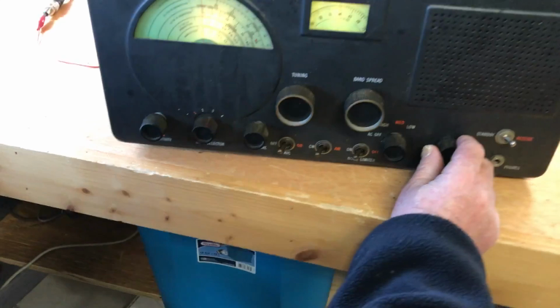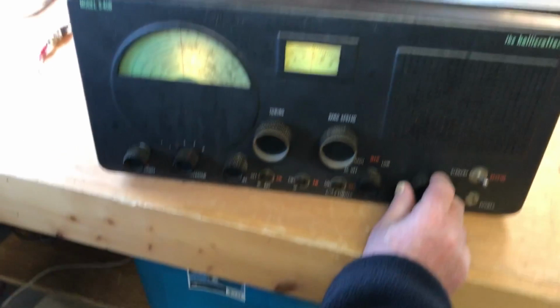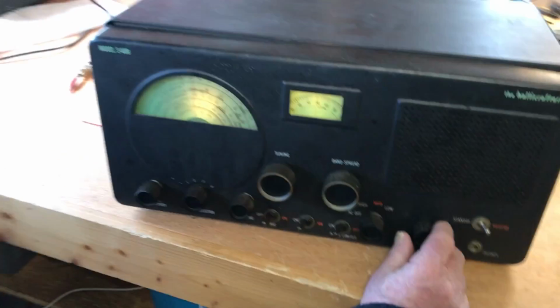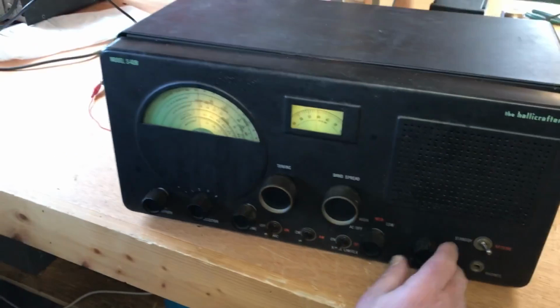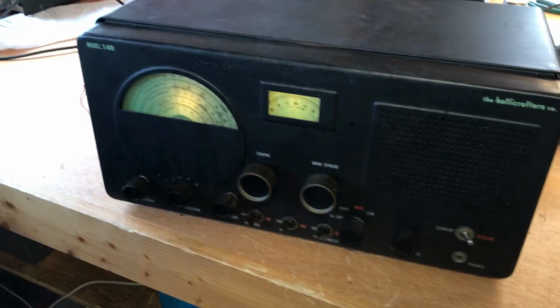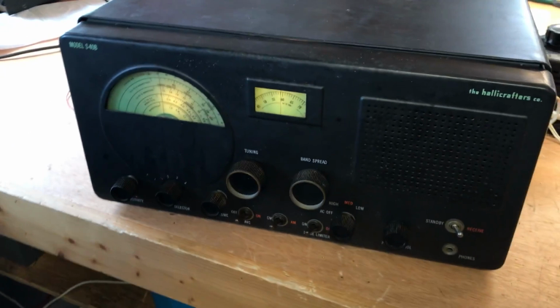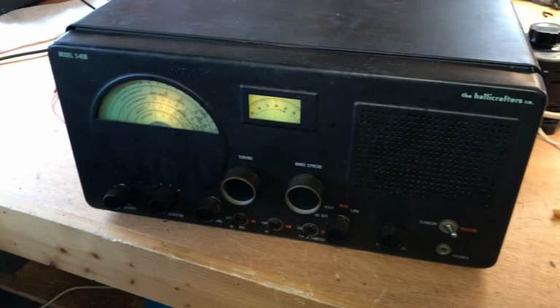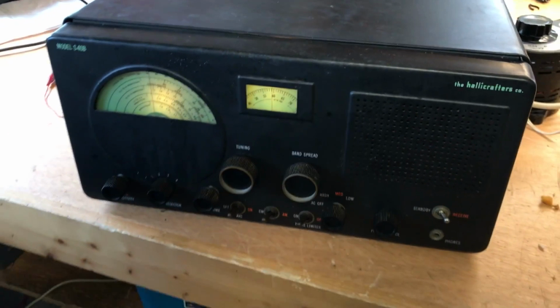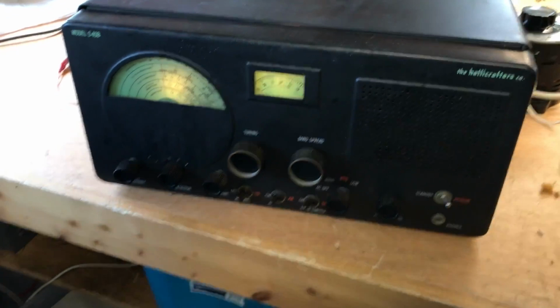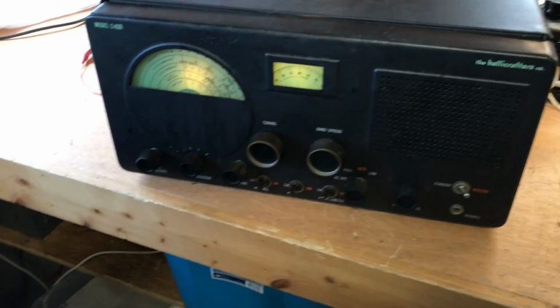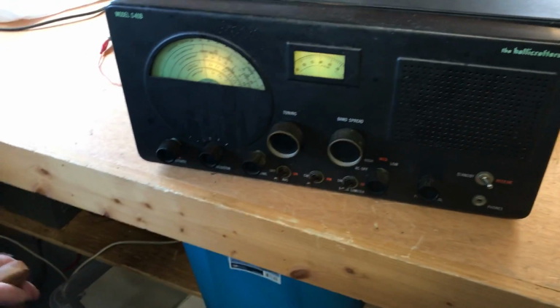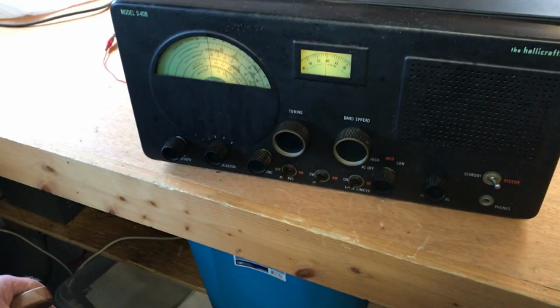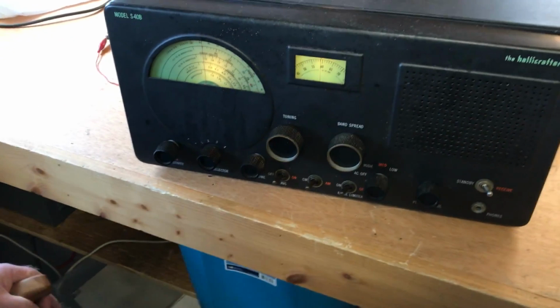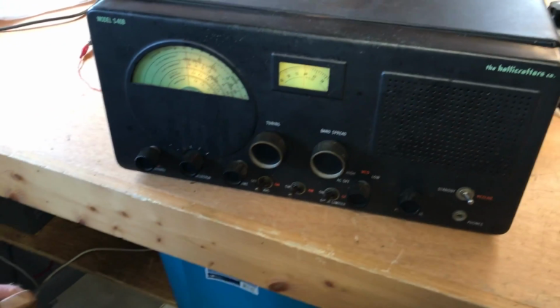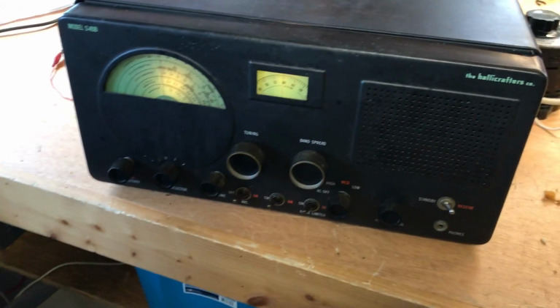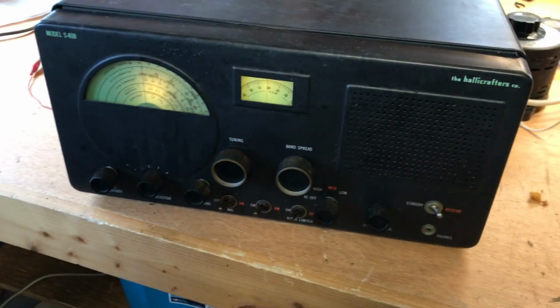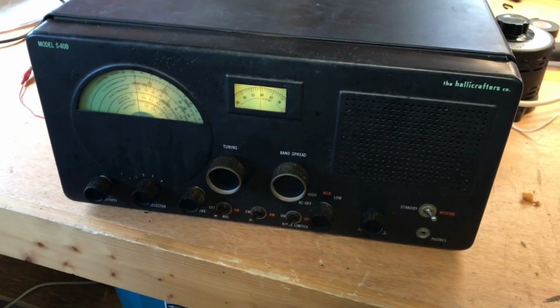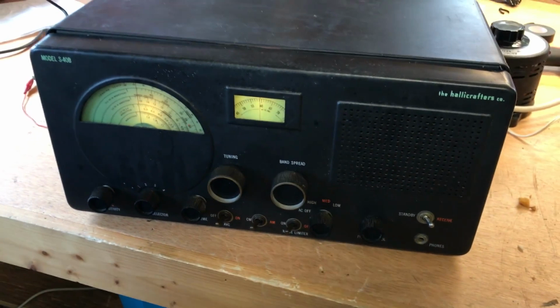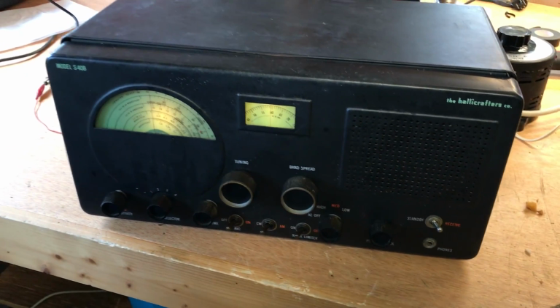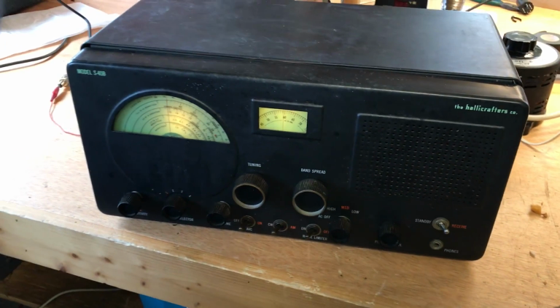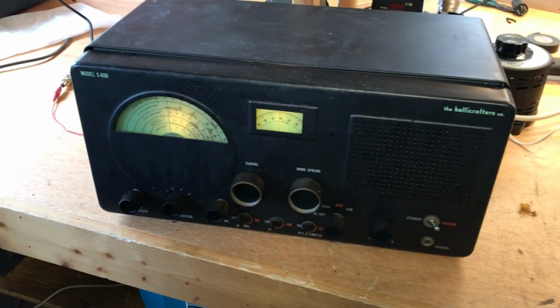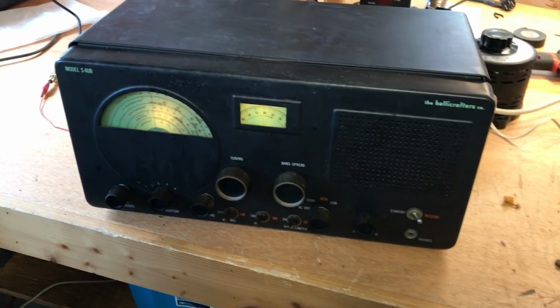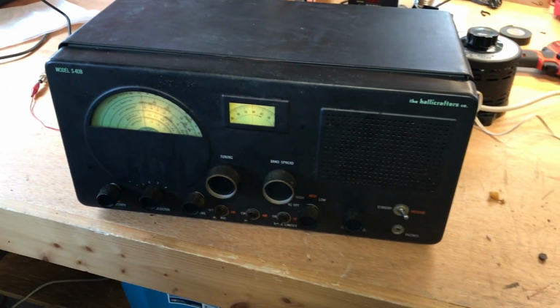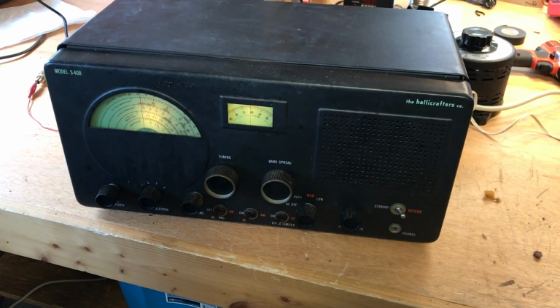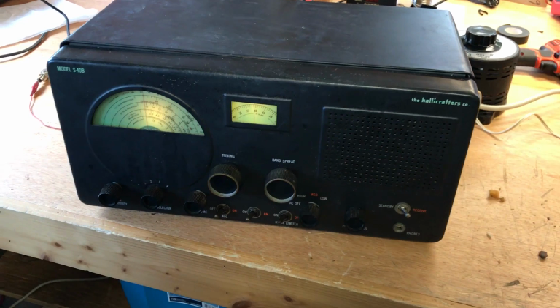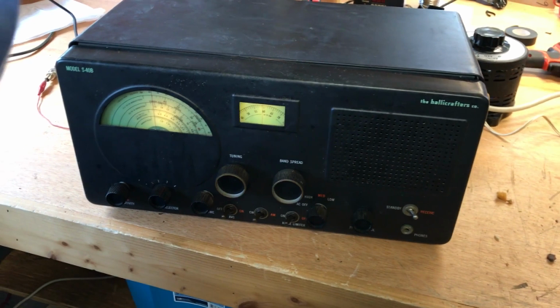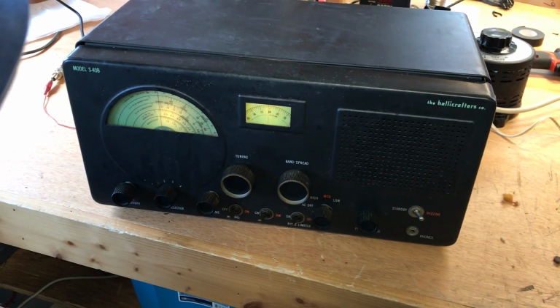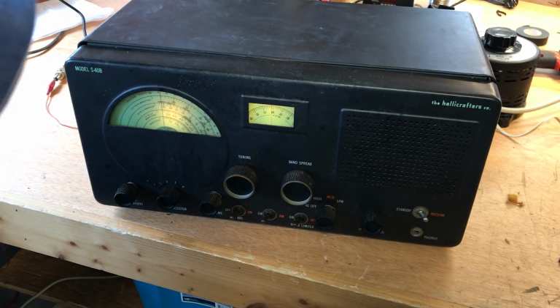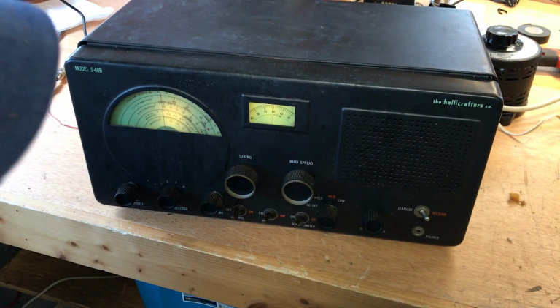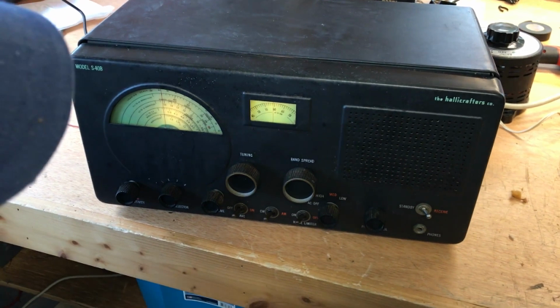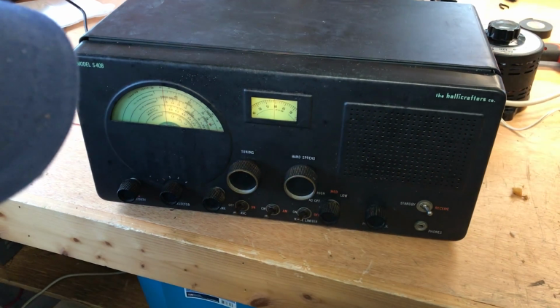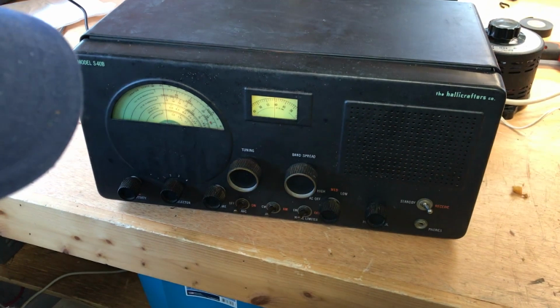This is the Hallicrafters S-40B. Gone all through it, checked all the tubes, replaced a couple of them.